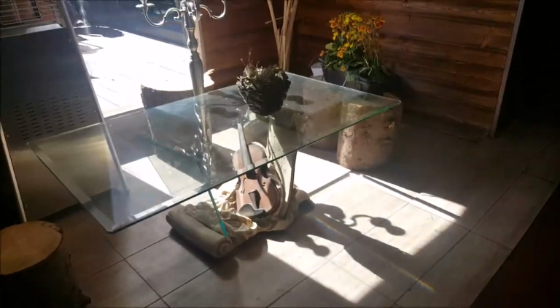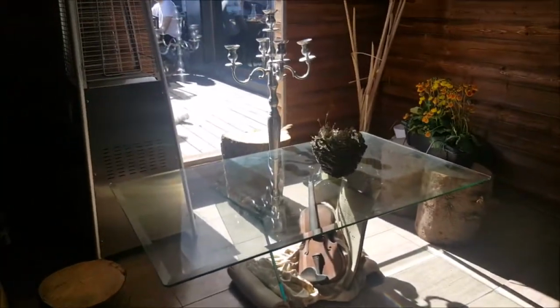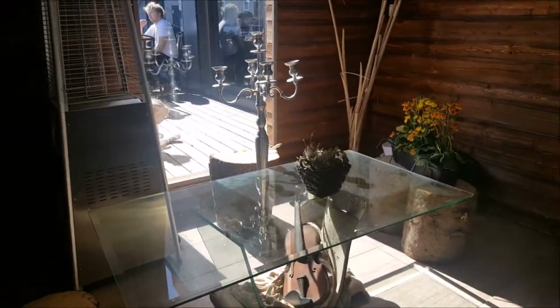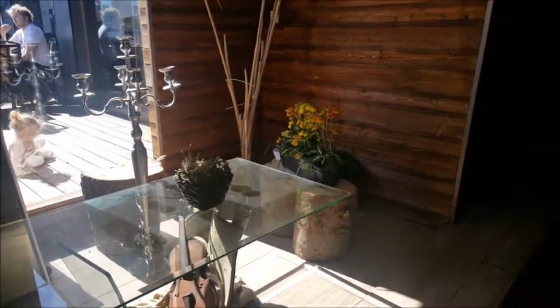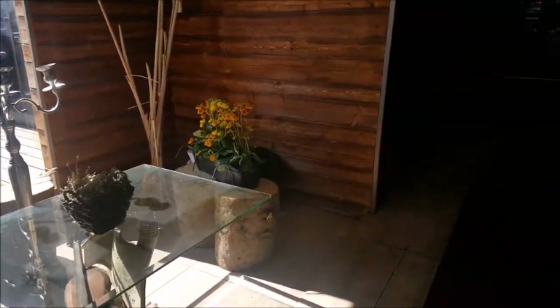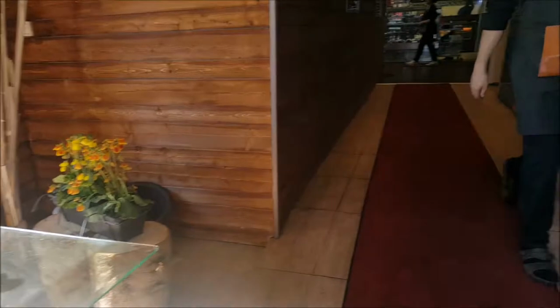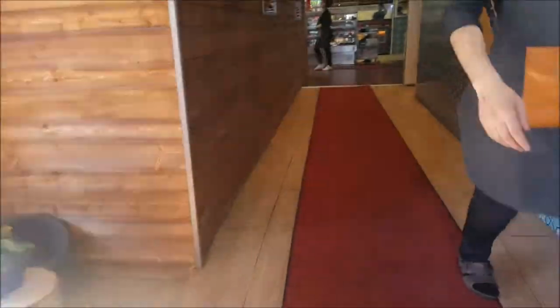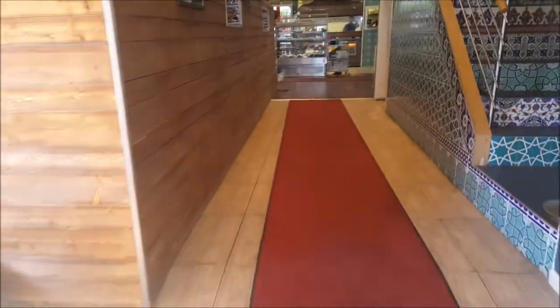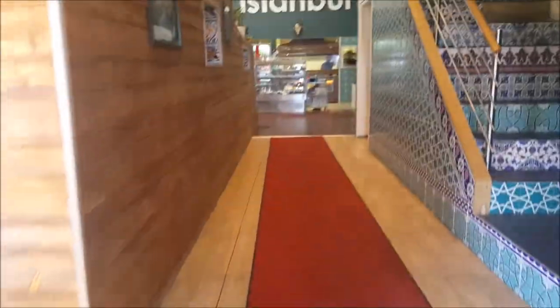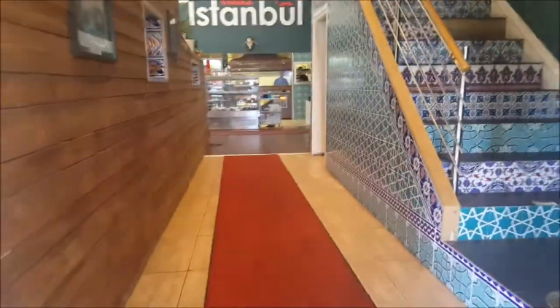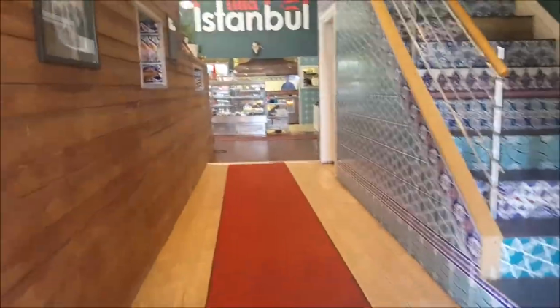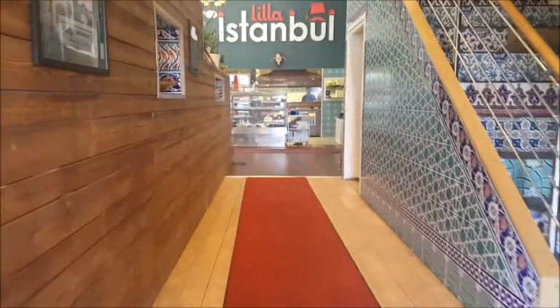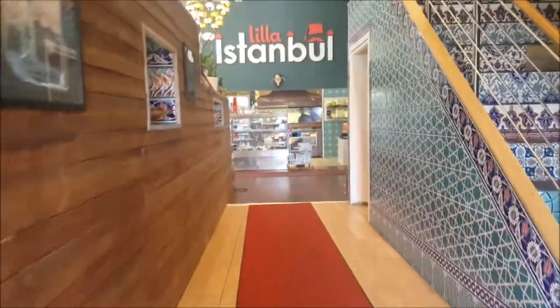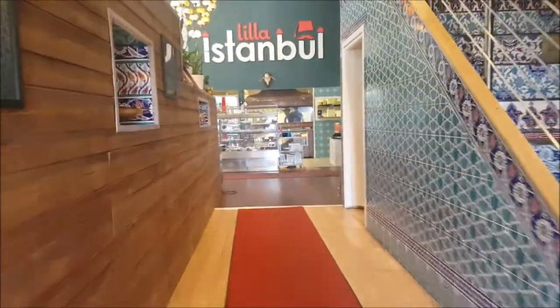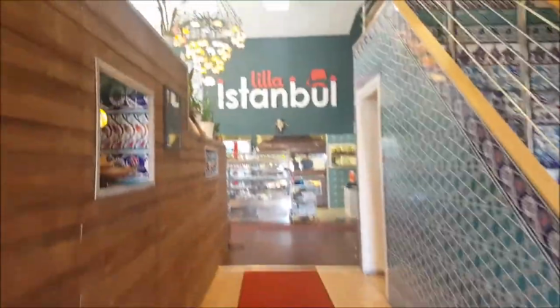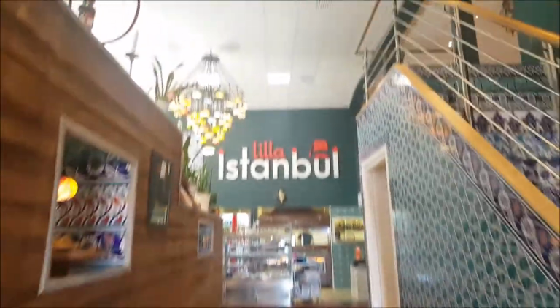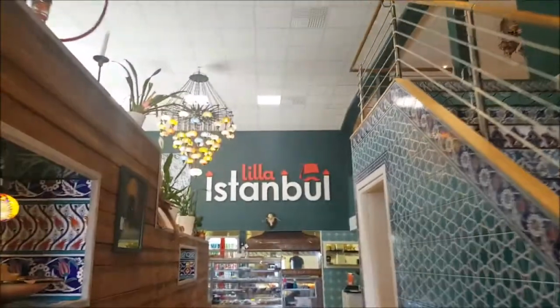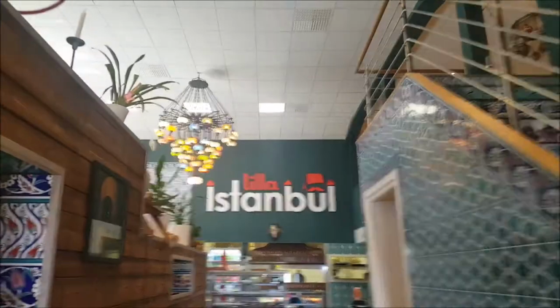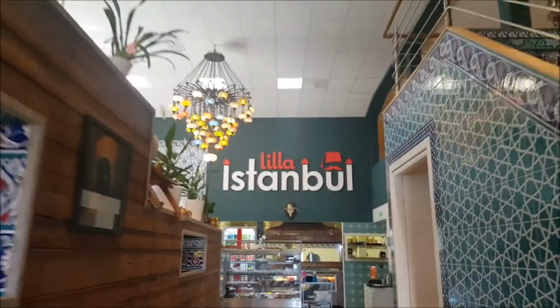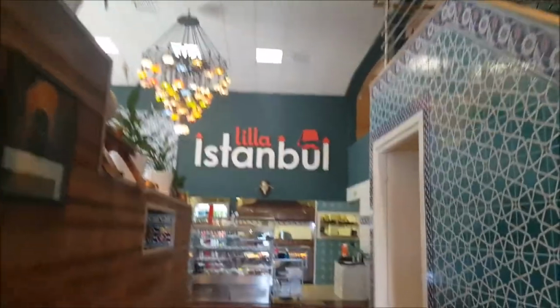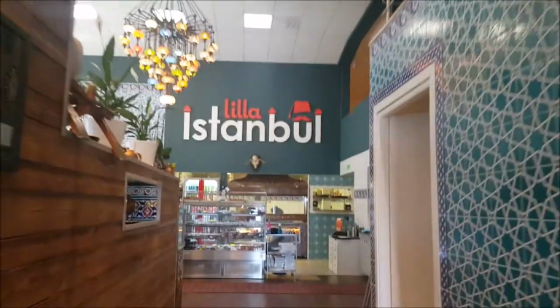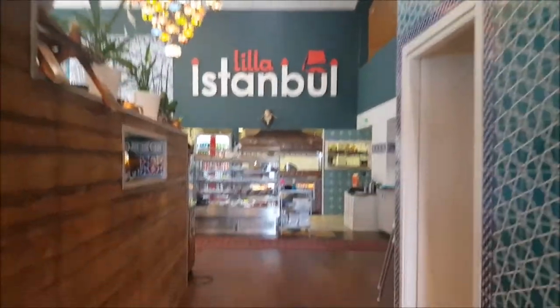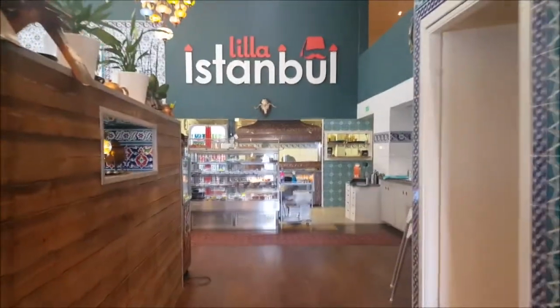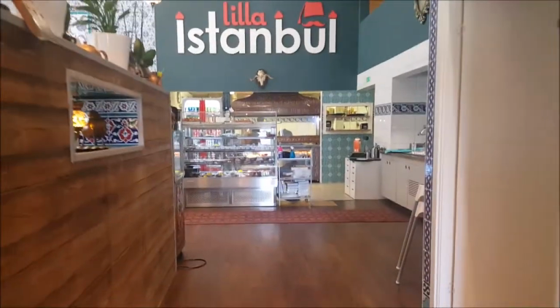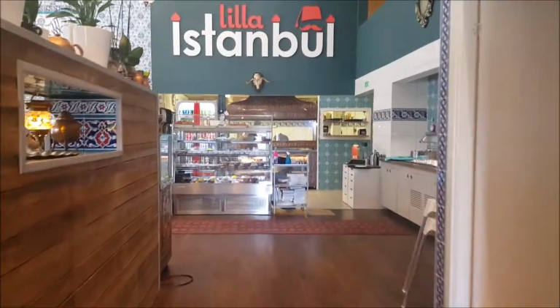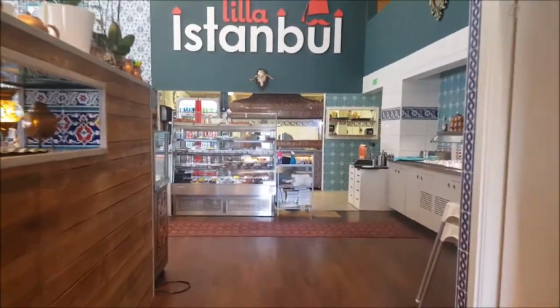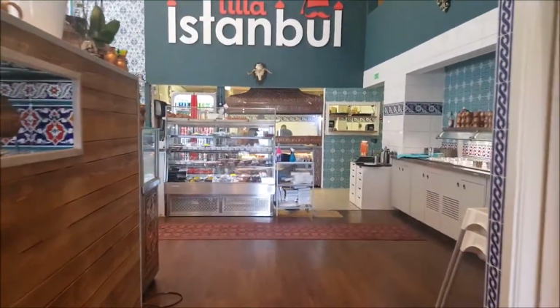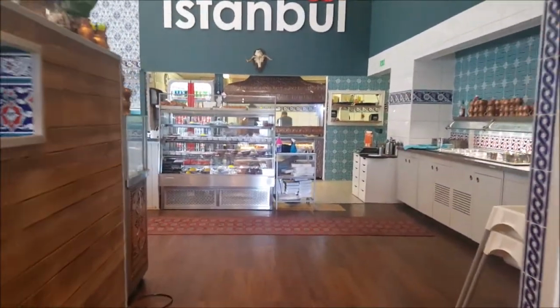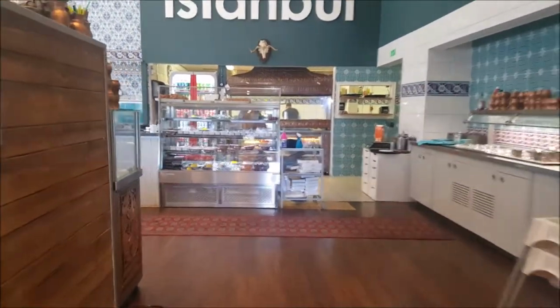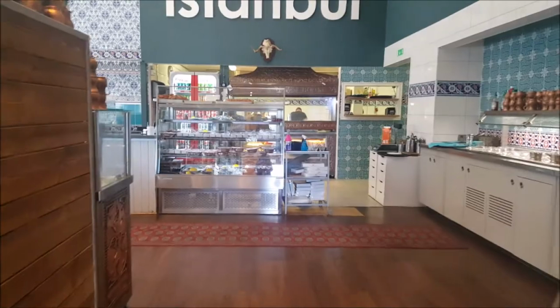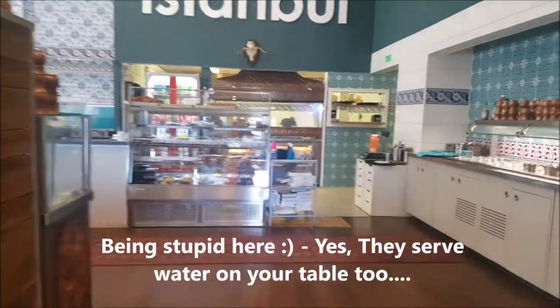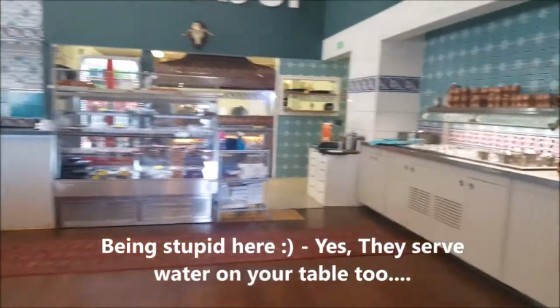This is the entrance of the restaurant and the ambience is quite nice and authentic — it justifies its name, Lila Istanbul, which means 'small Istanbul.' As you can see on the right hand side, they serve fresh water and you have to take it by yourself.